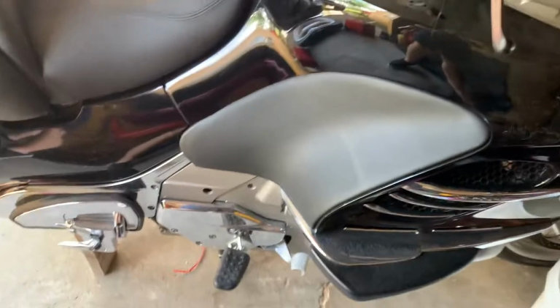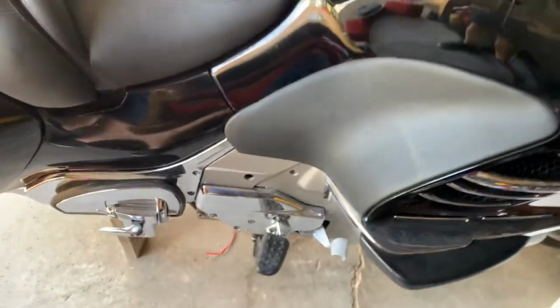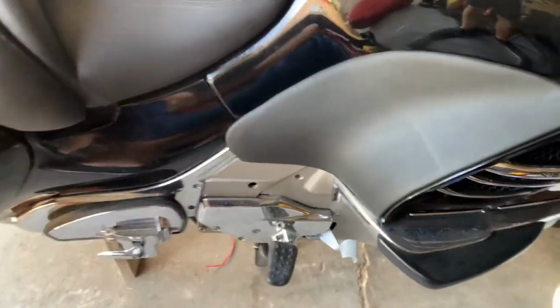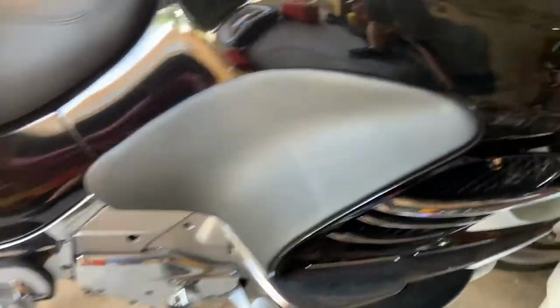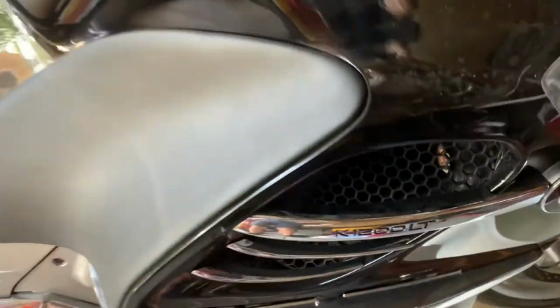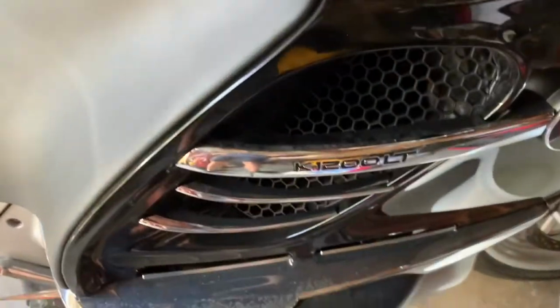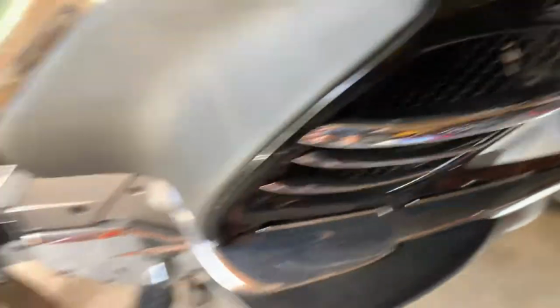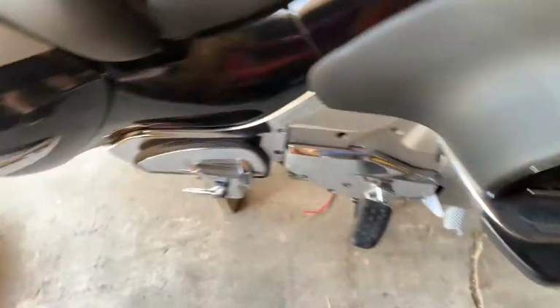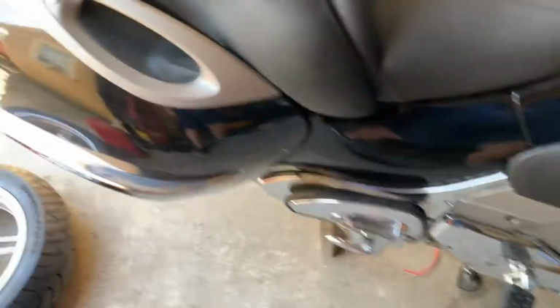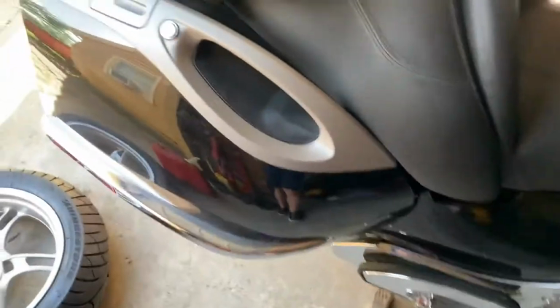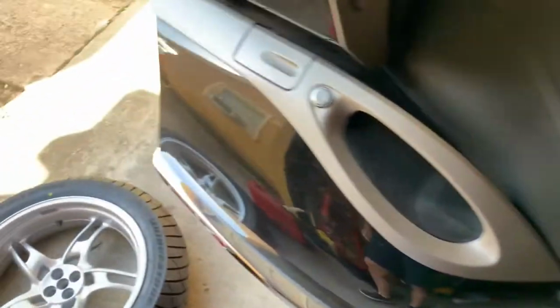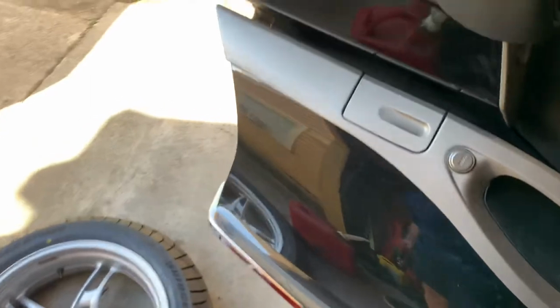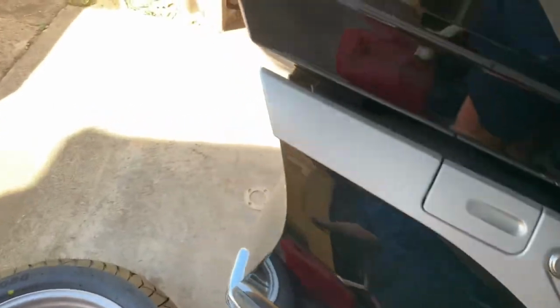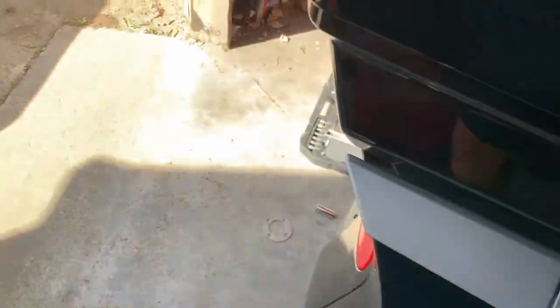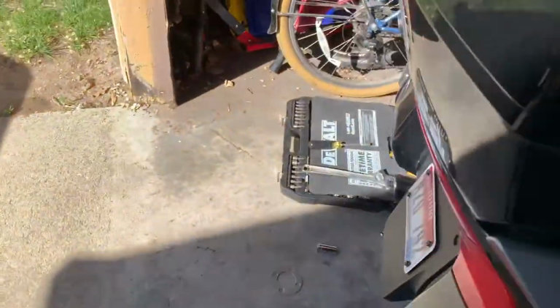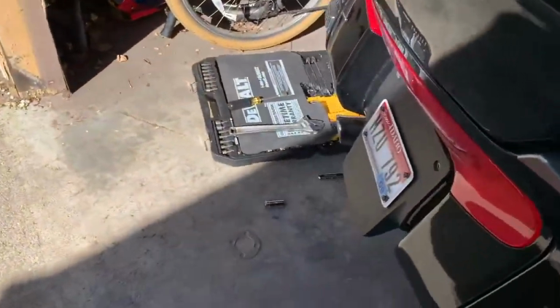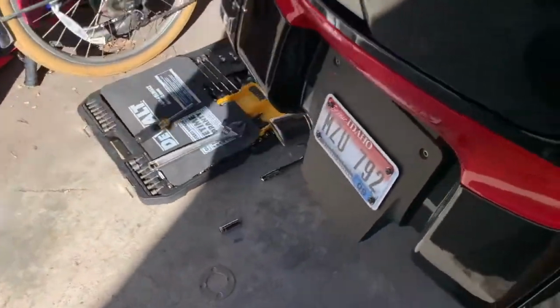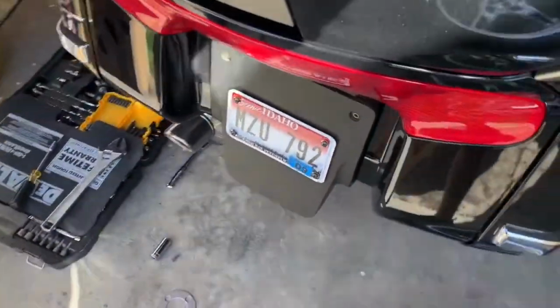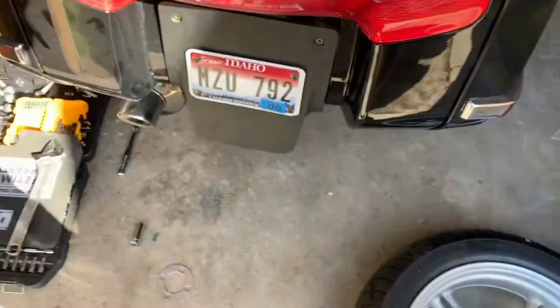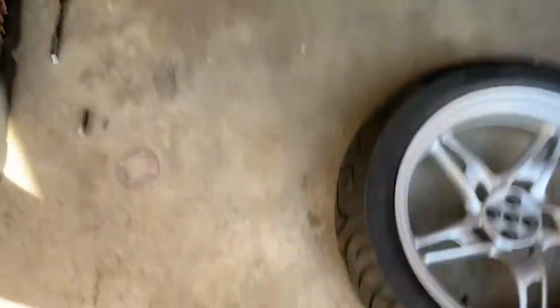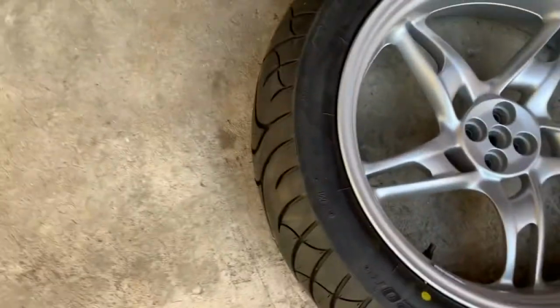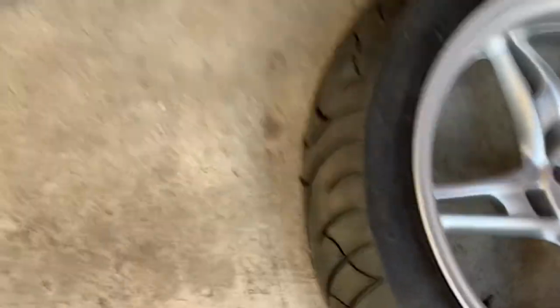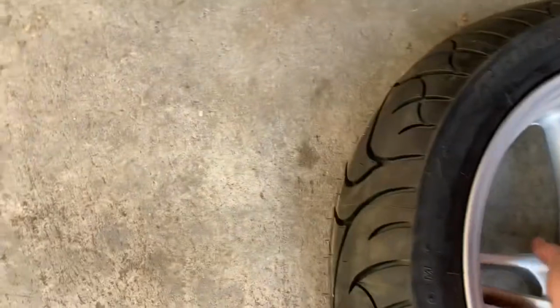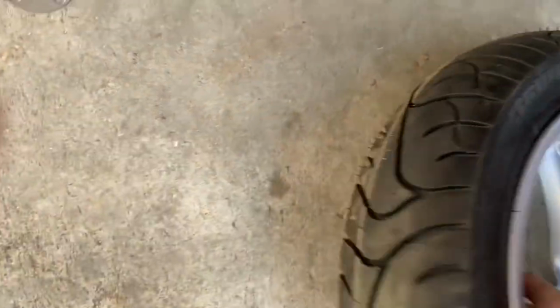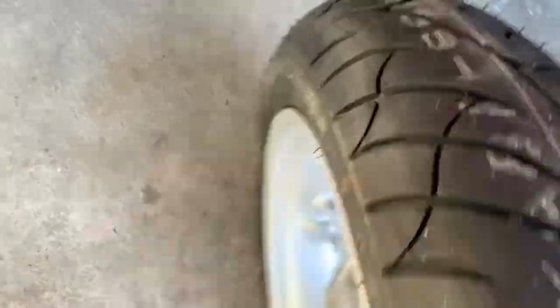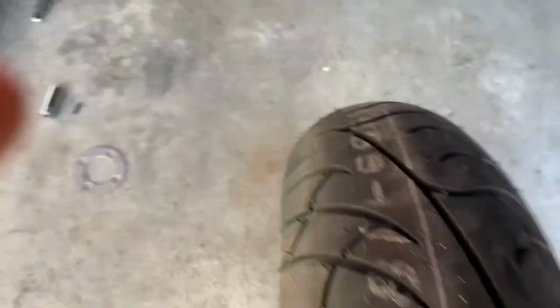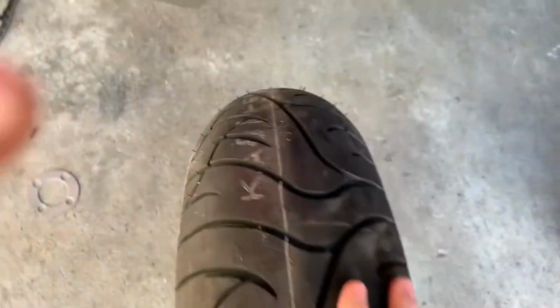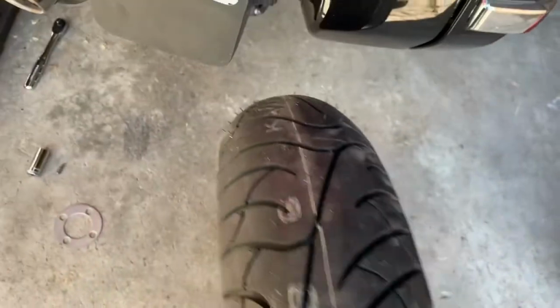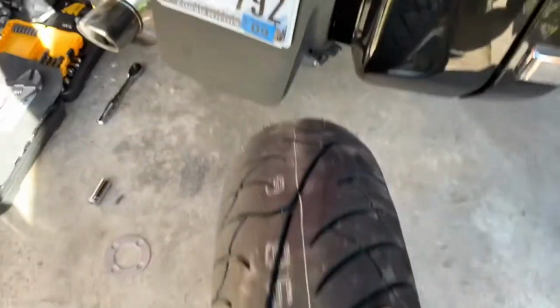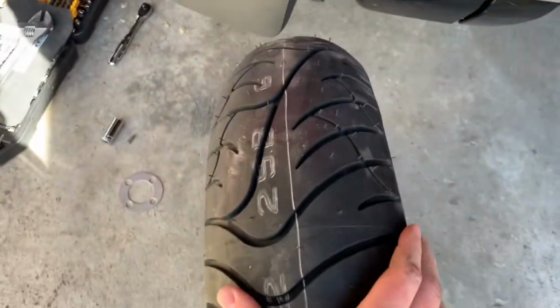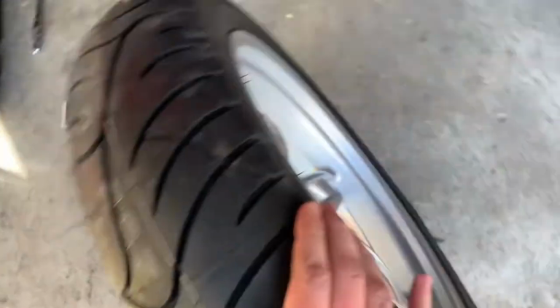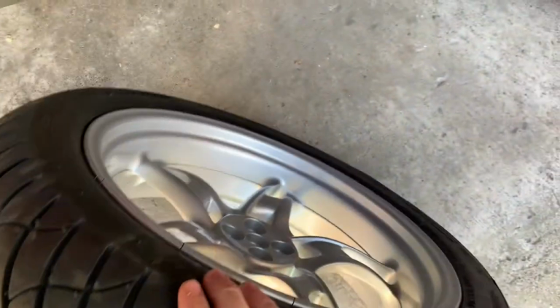I got a K1200LT. It's a 2007. The bike only had 5,000 miles on it. It's my new daily driver, but the back tire was pretty worn out because it was ridden under-inflated, so I got a new one put on.